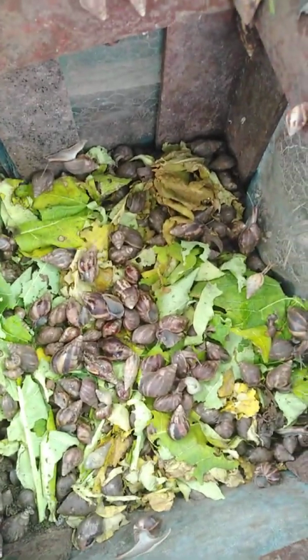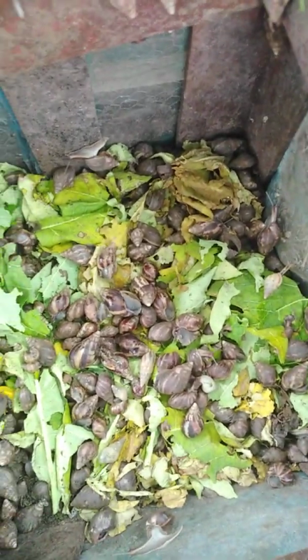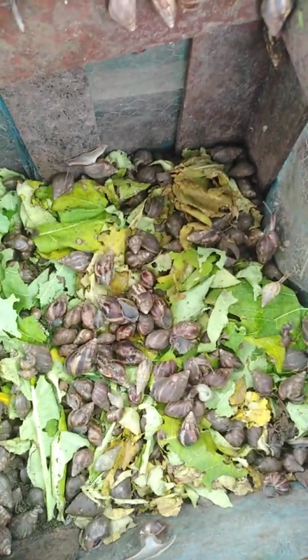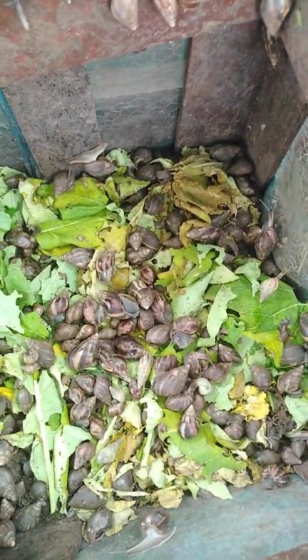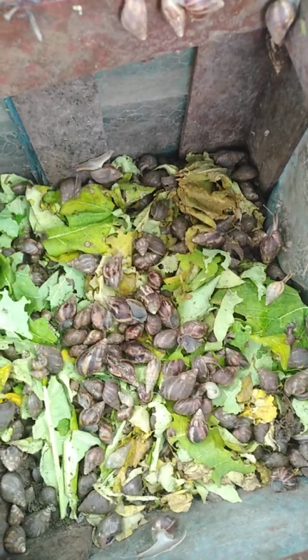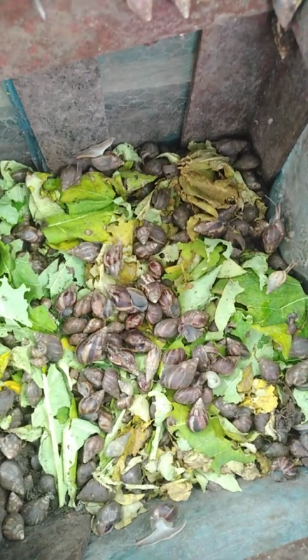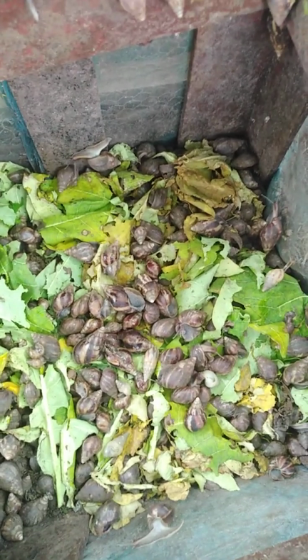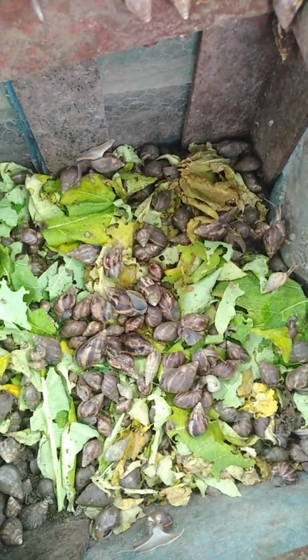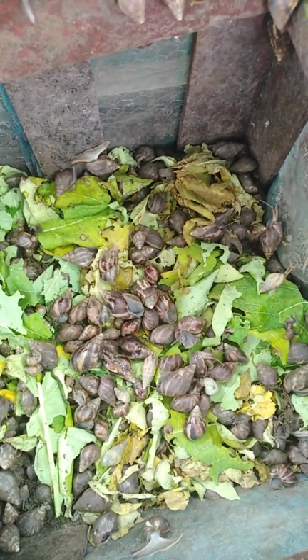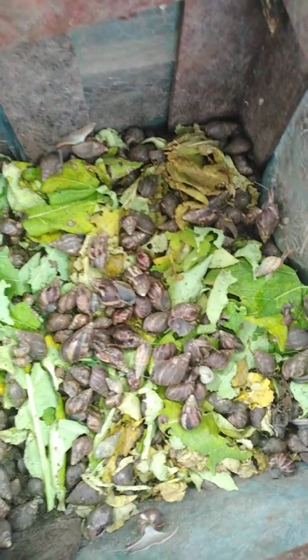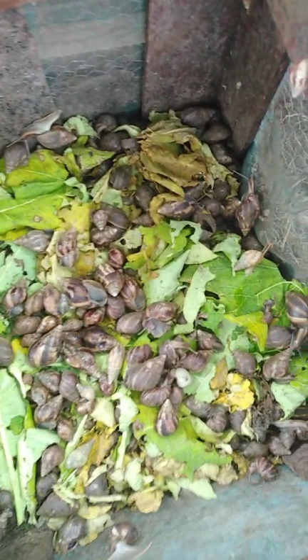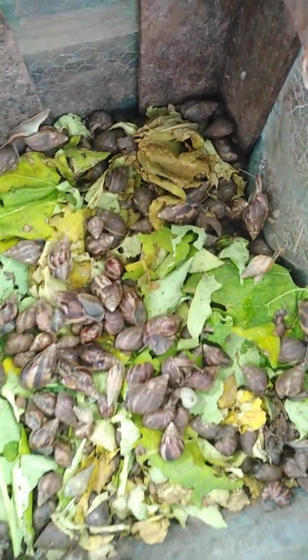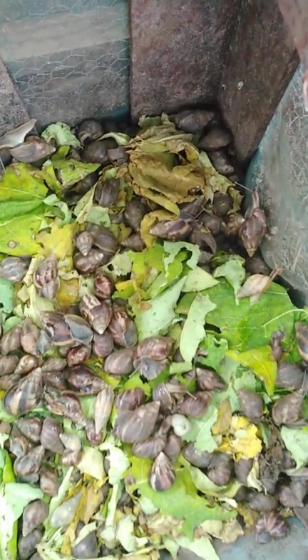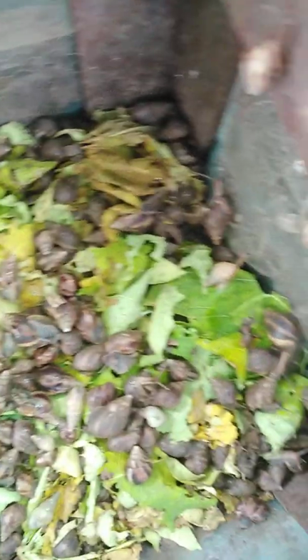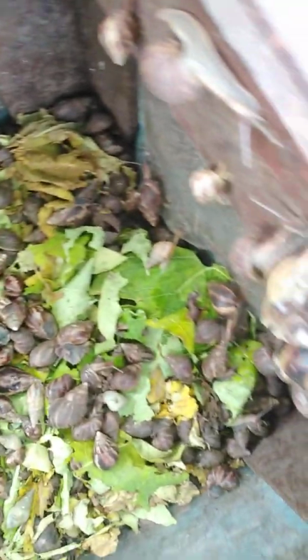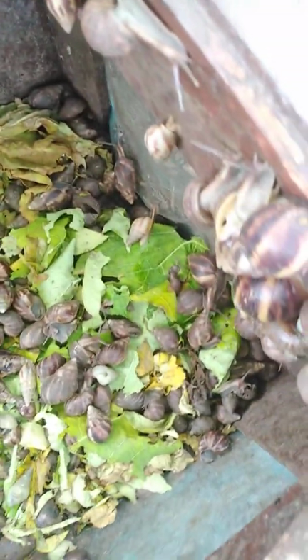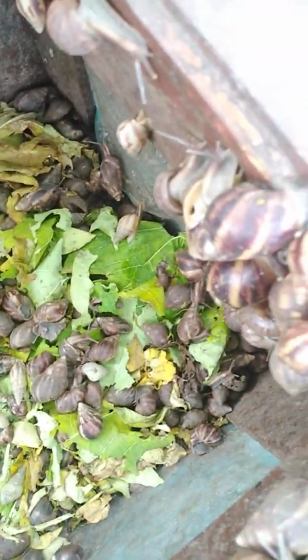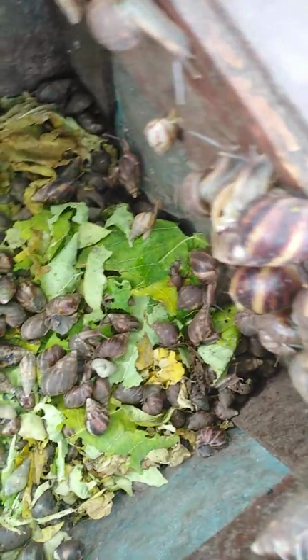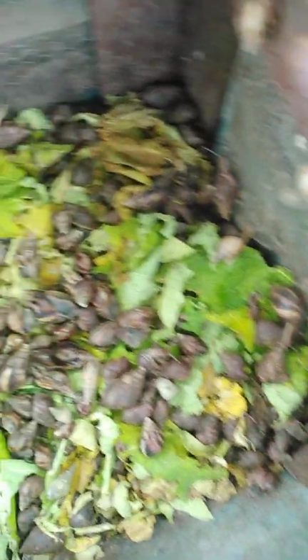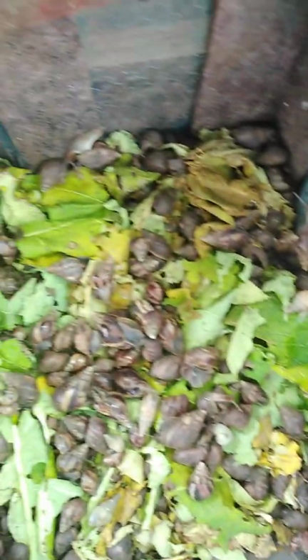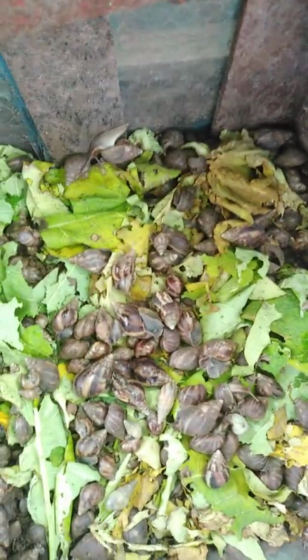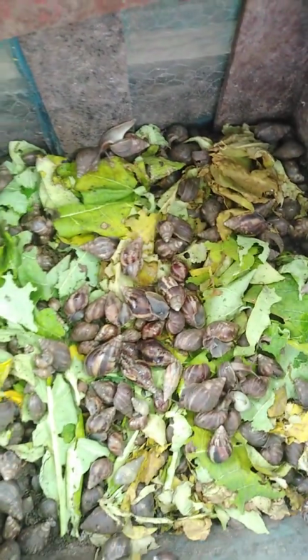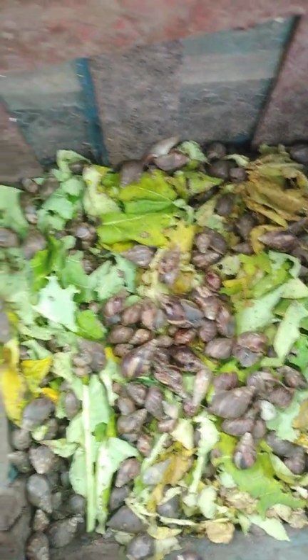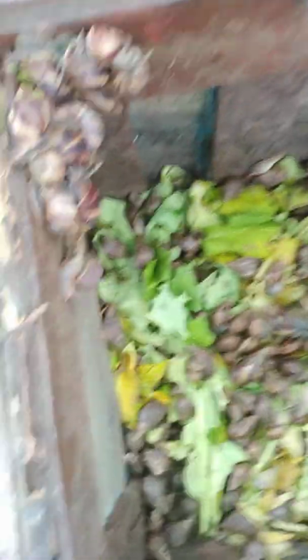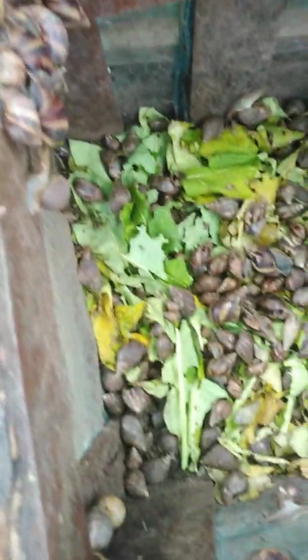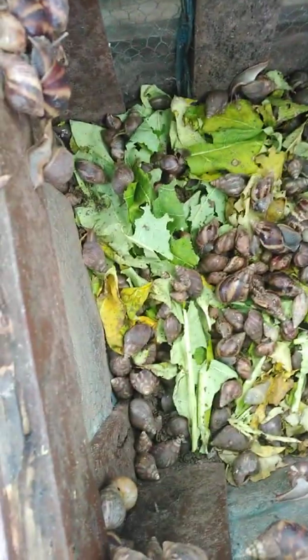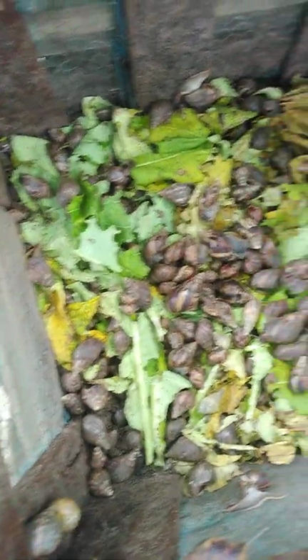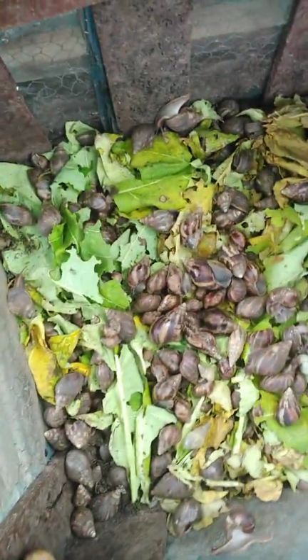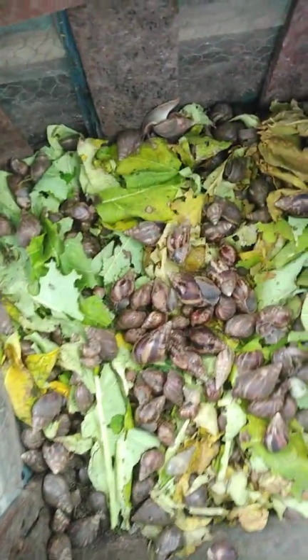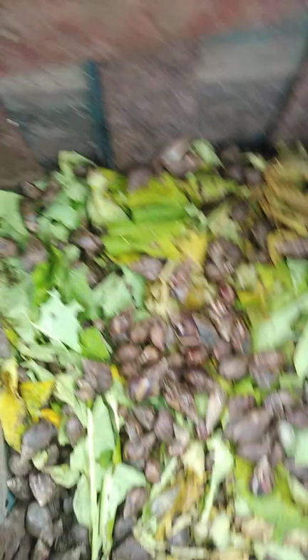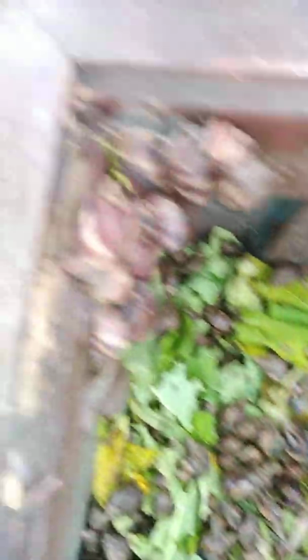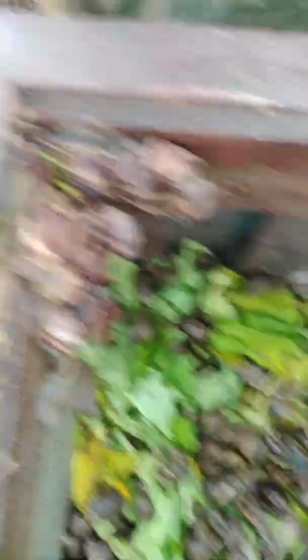I encourage you guys to also try and do the same. If you have a small land in your house, also try and plant one or two things so you could implement Super Grow on them.